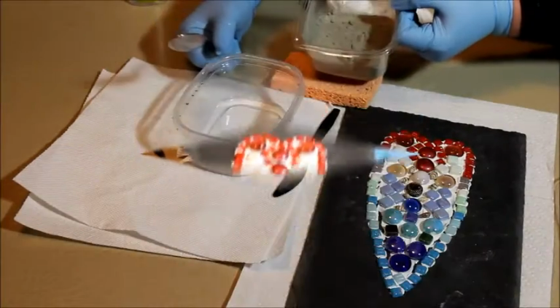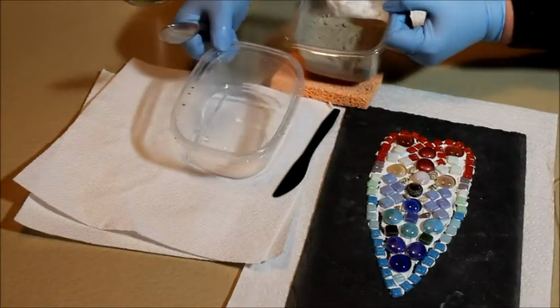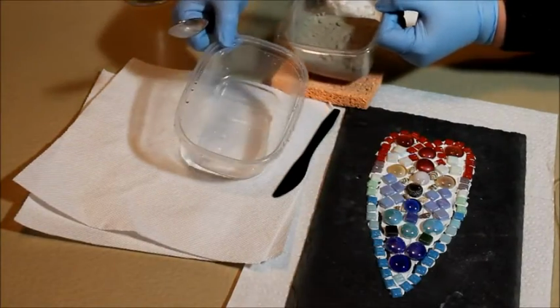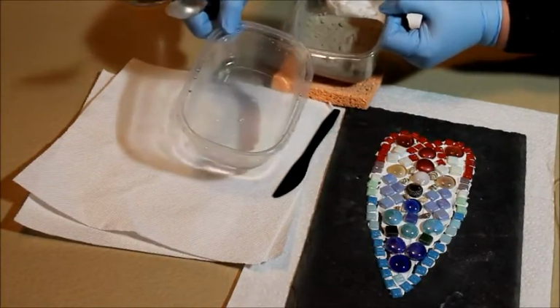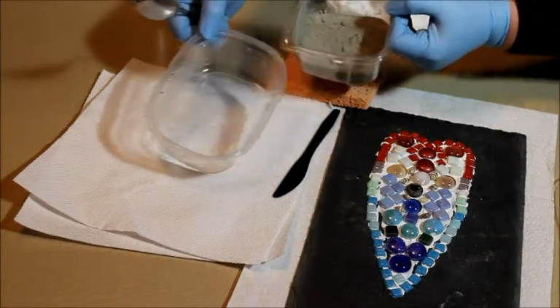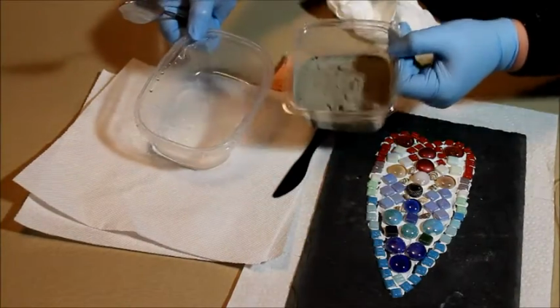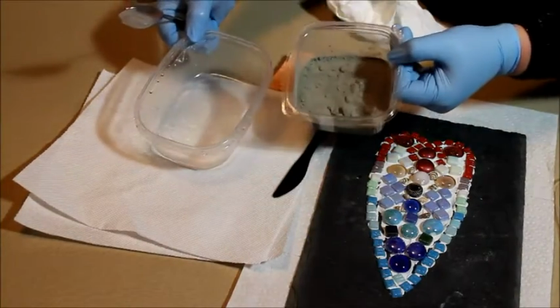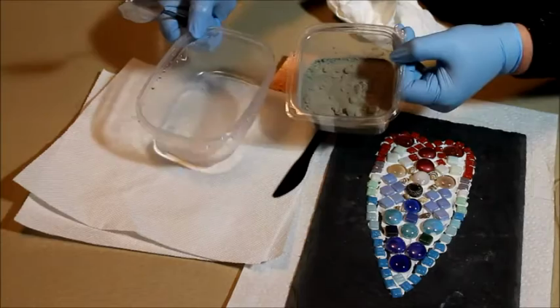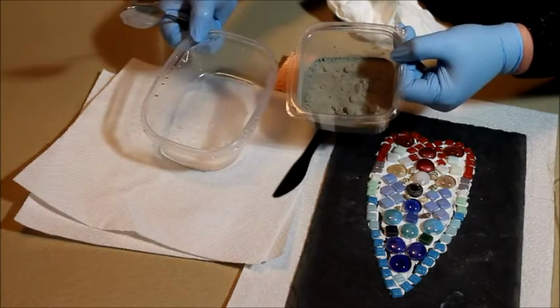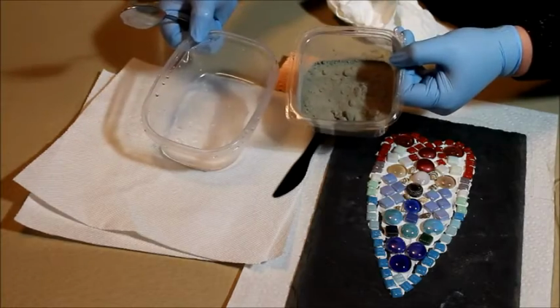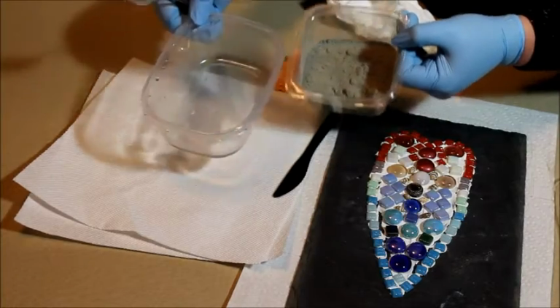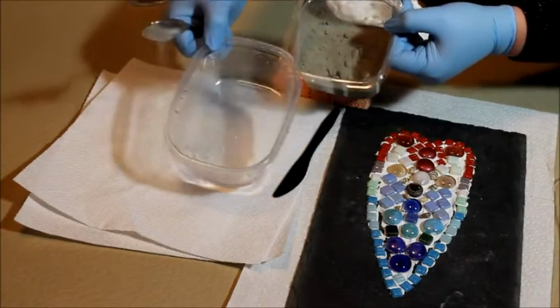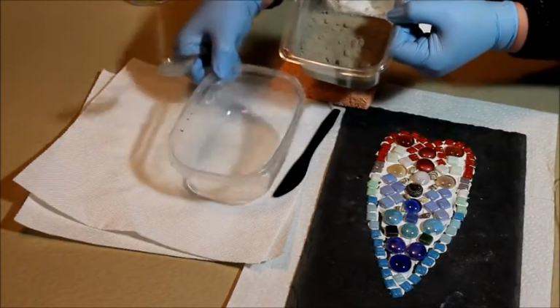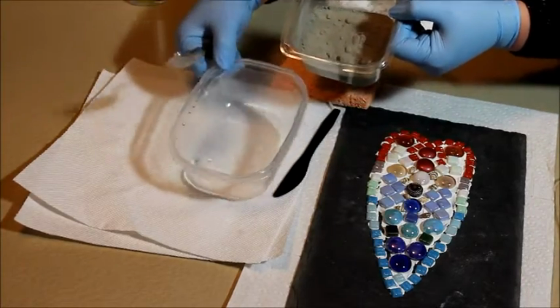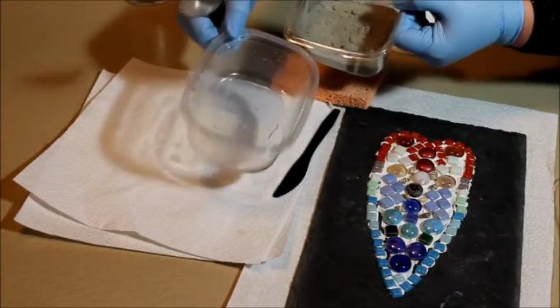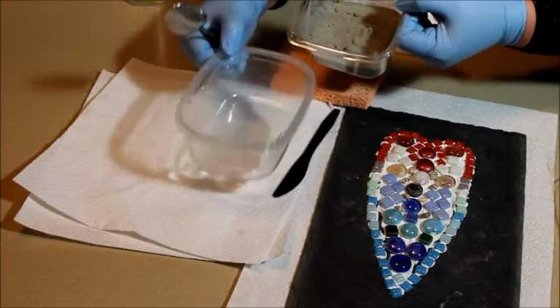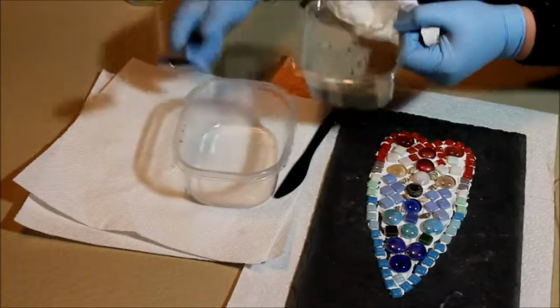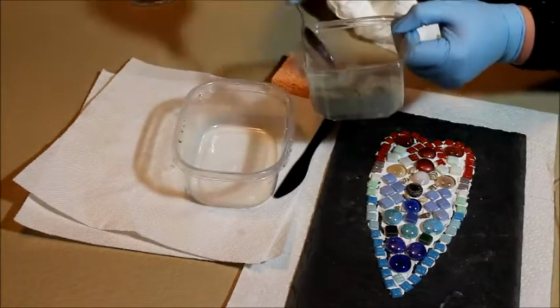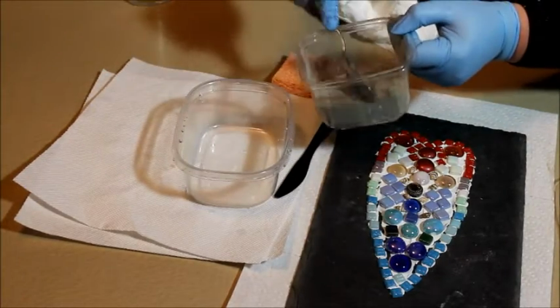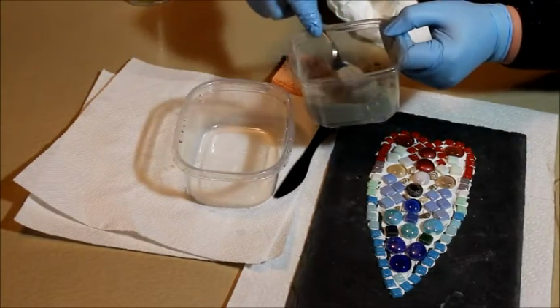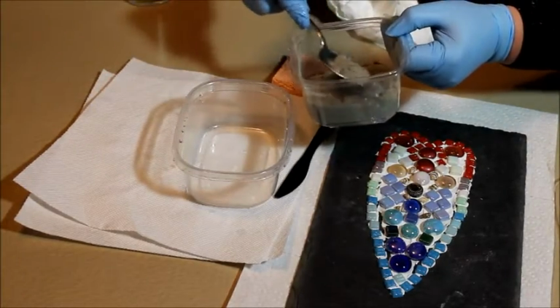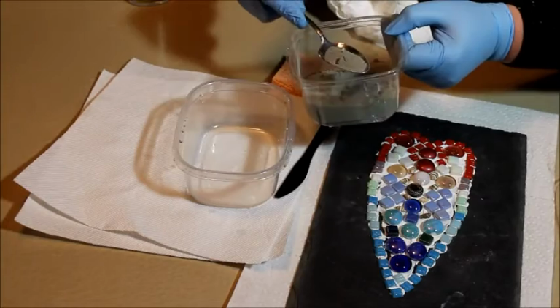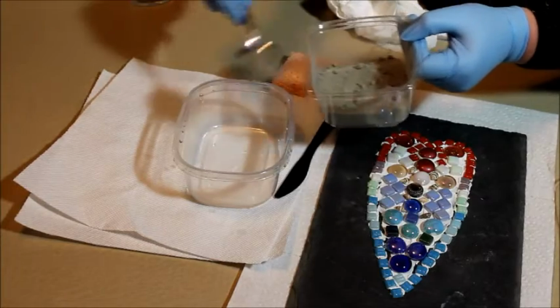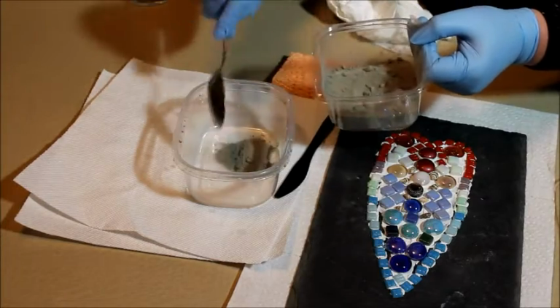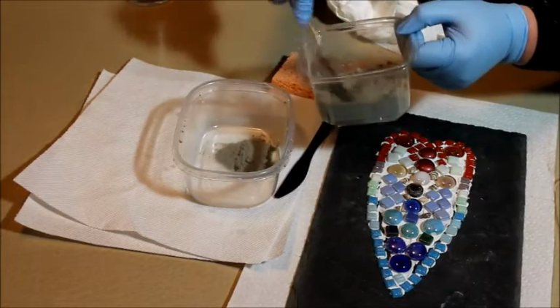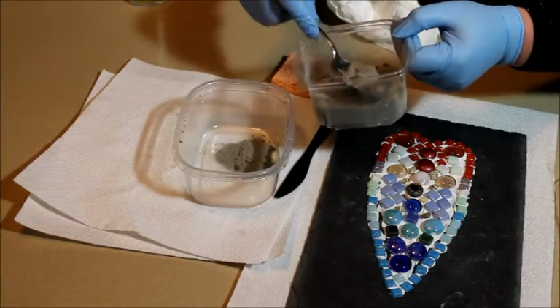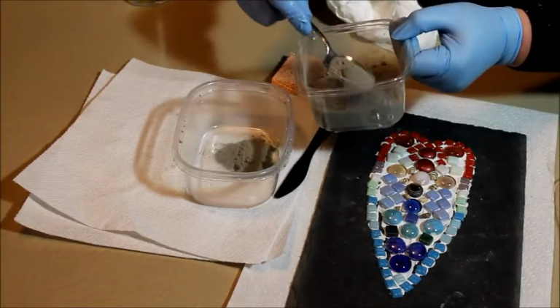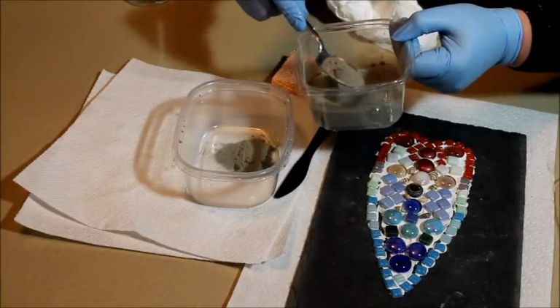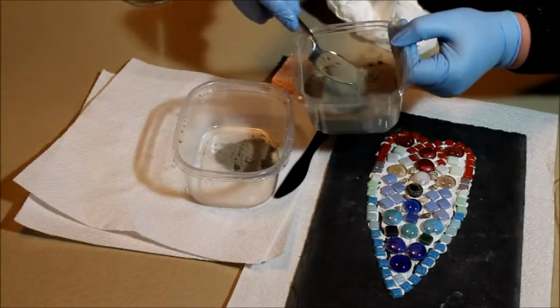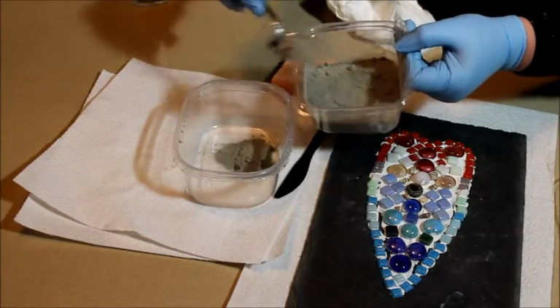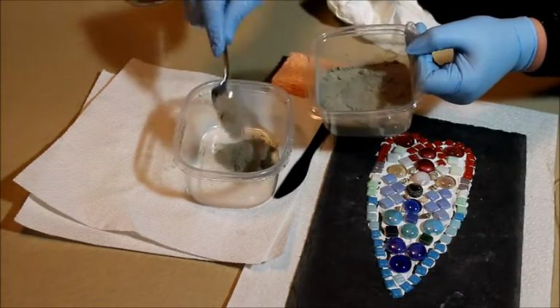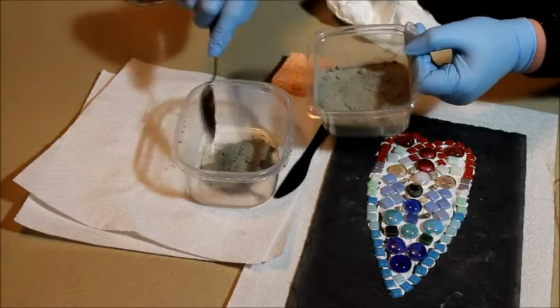I'm going to mix seven parts of grout to one part of water. I have one spoonful of water in the container and now I'm going to mix in seven spoons of dry grout.